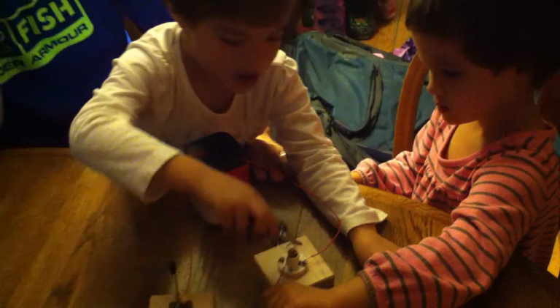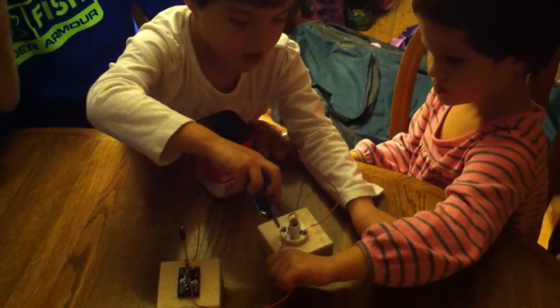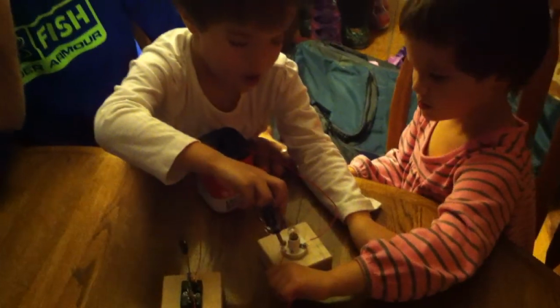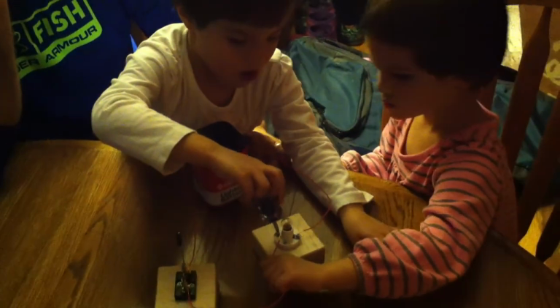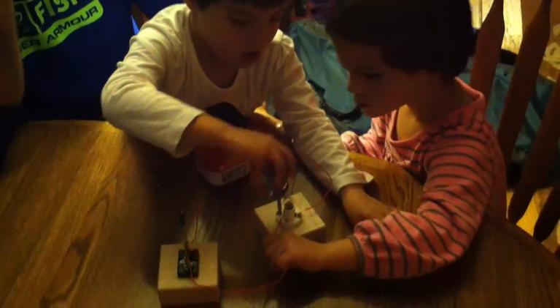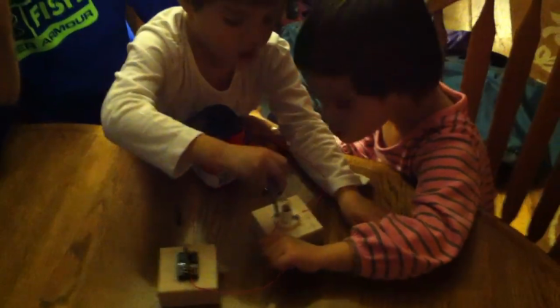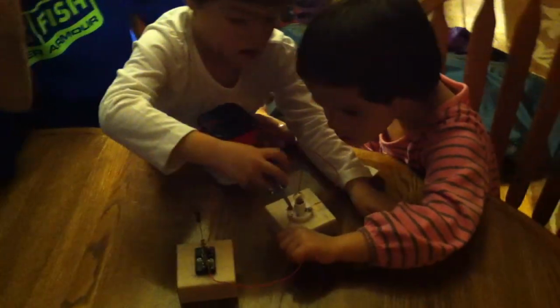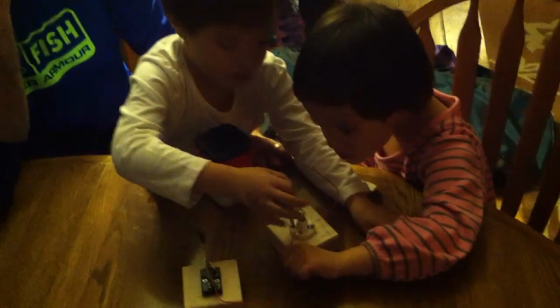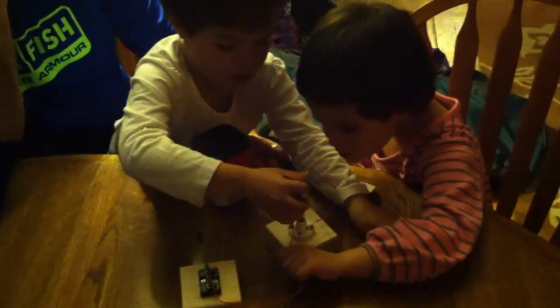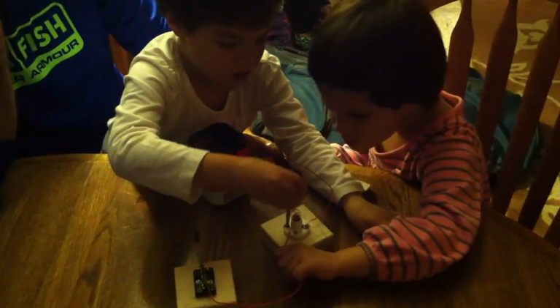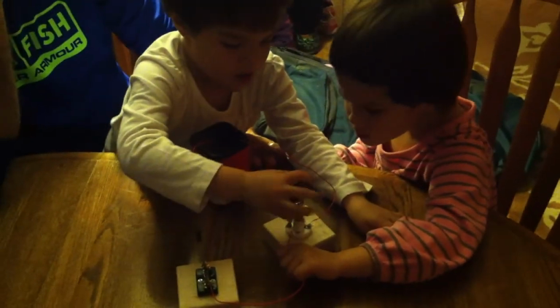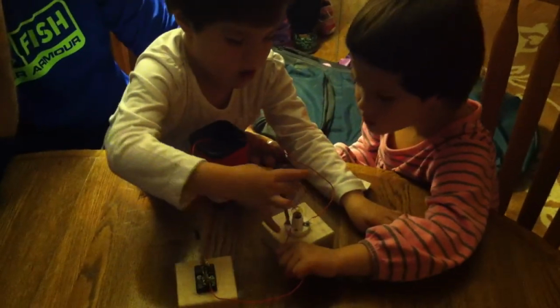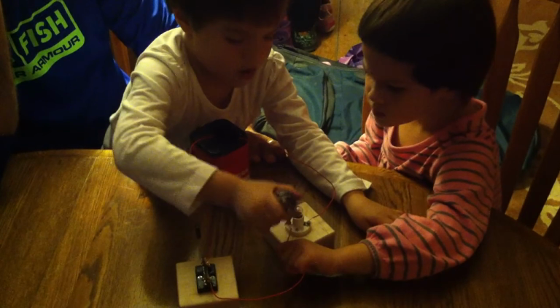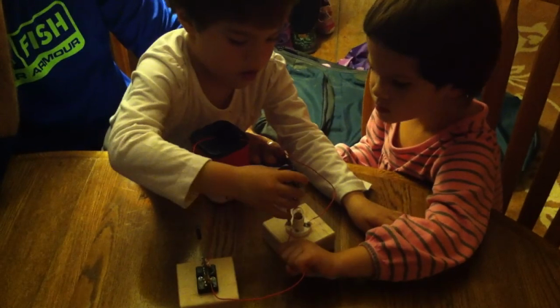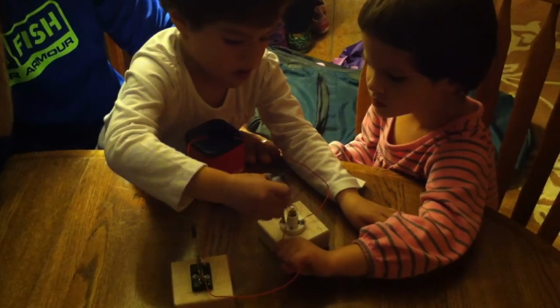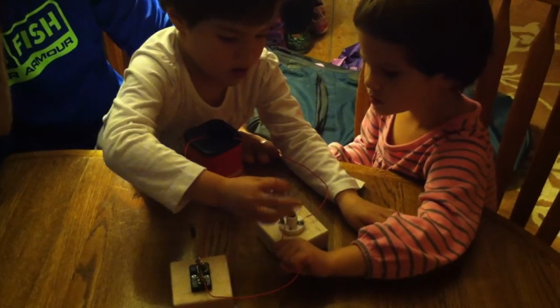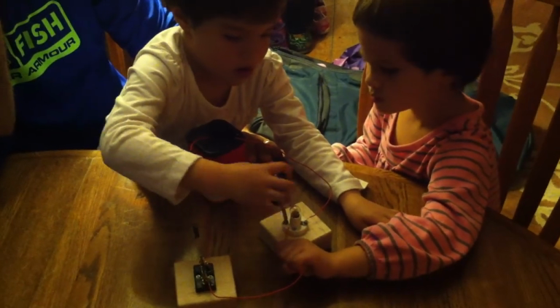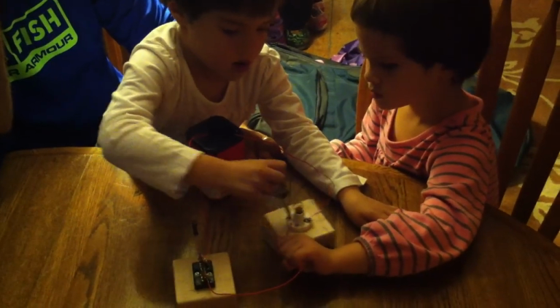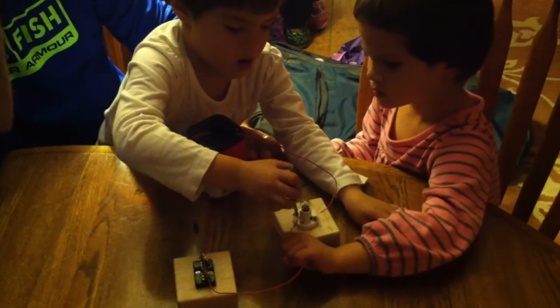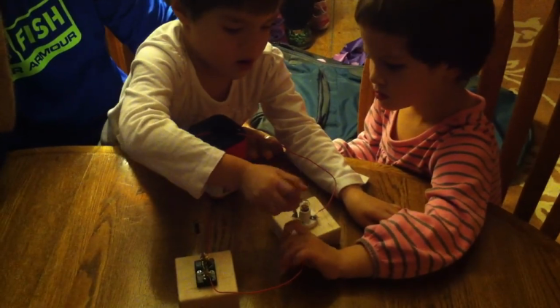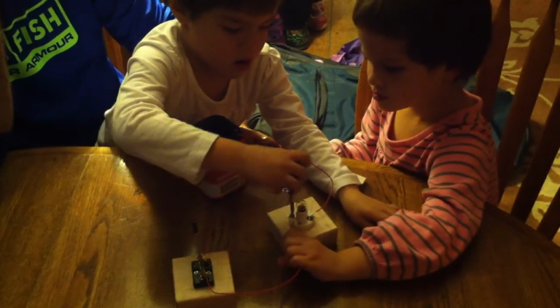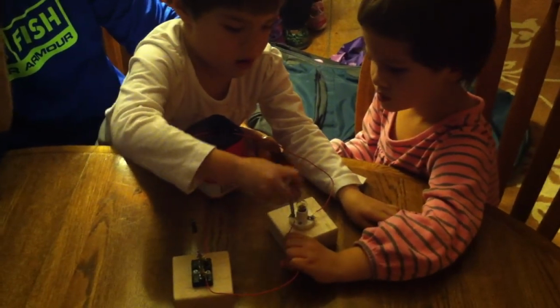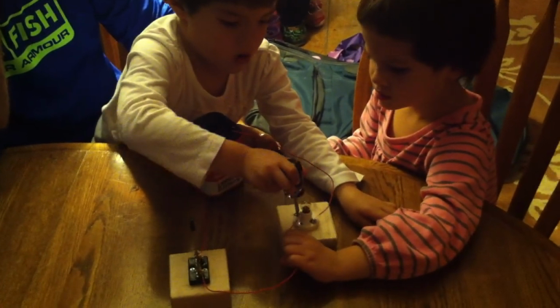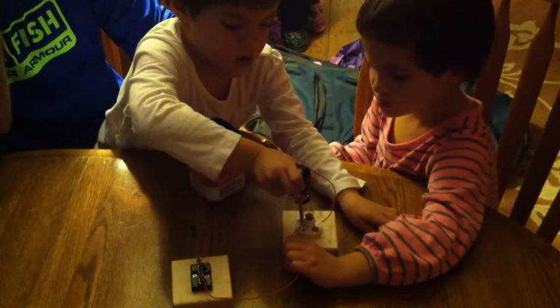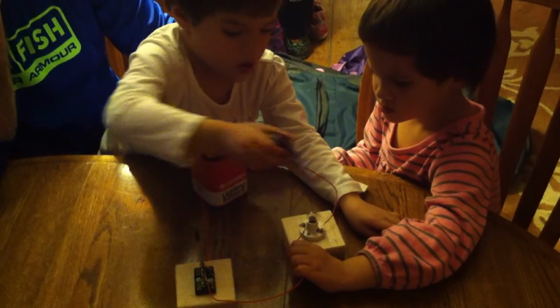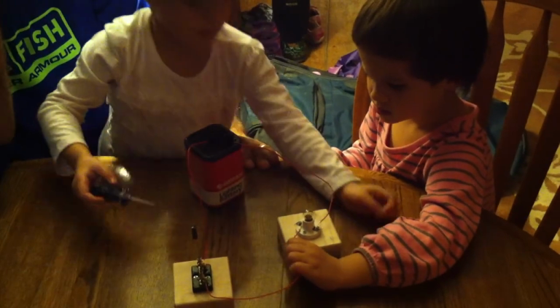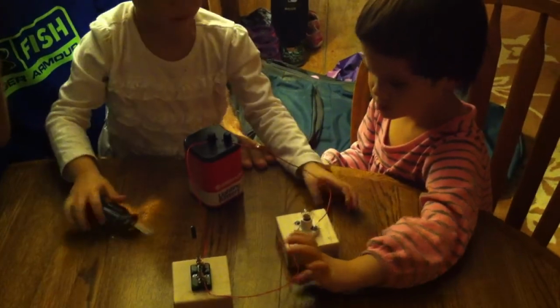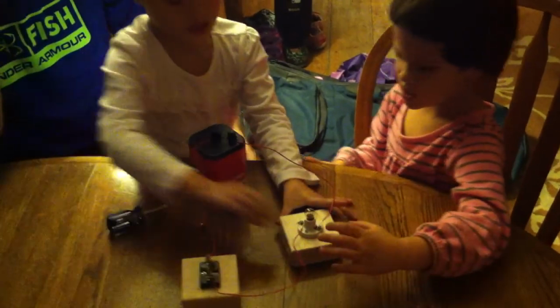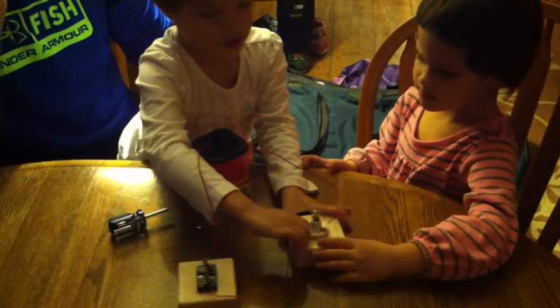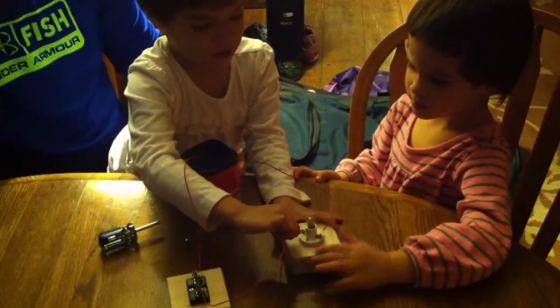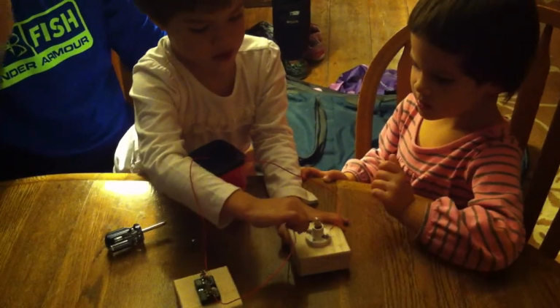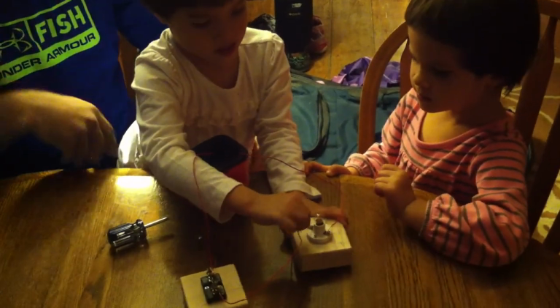I think that that's tightening it. Yeah, that's tightening it. Now is it really tight? Yeah. Yep, okay.